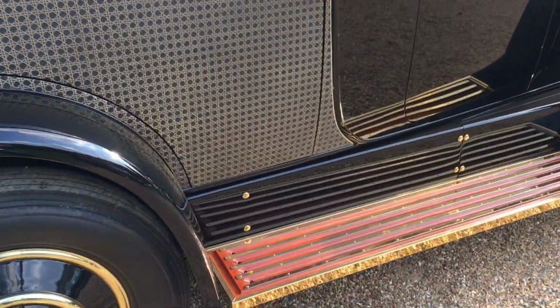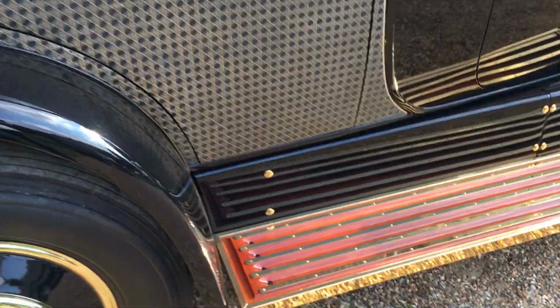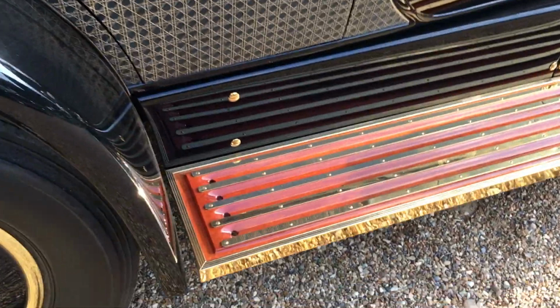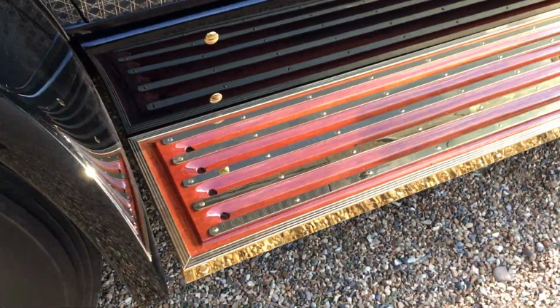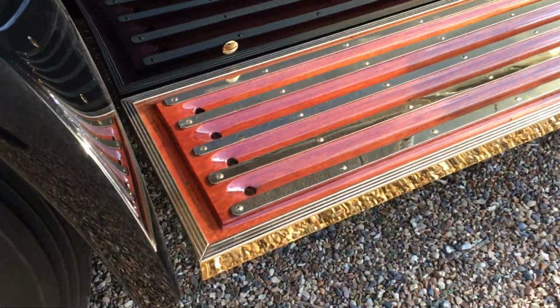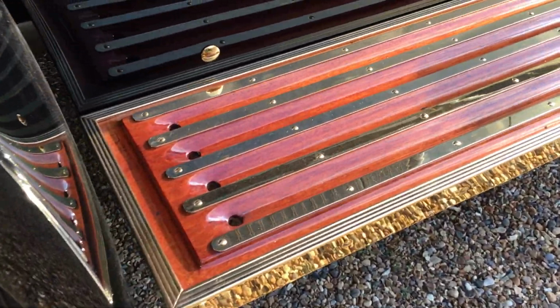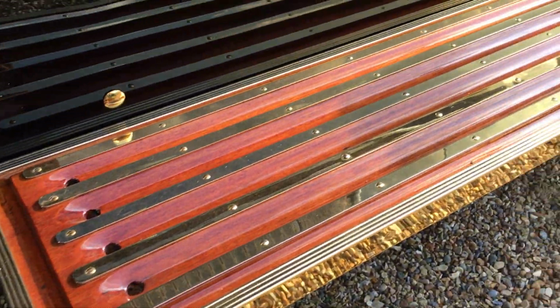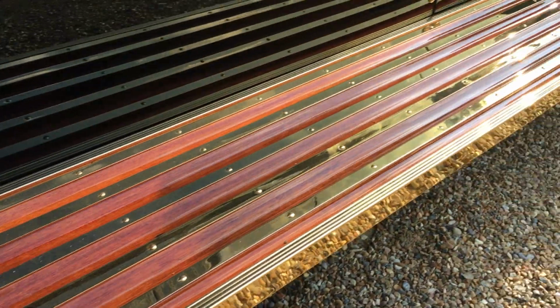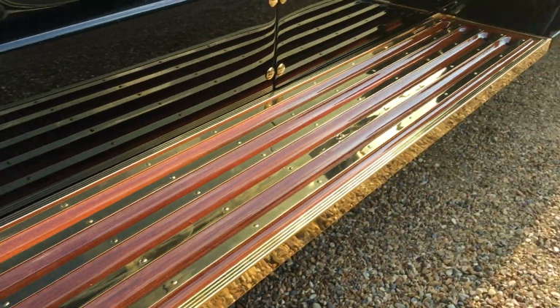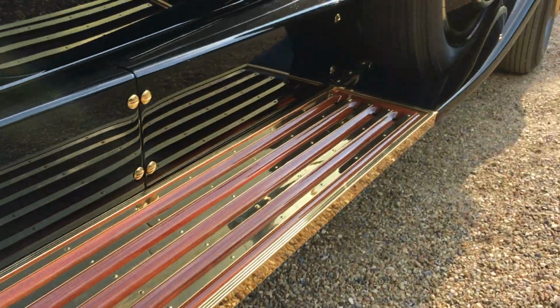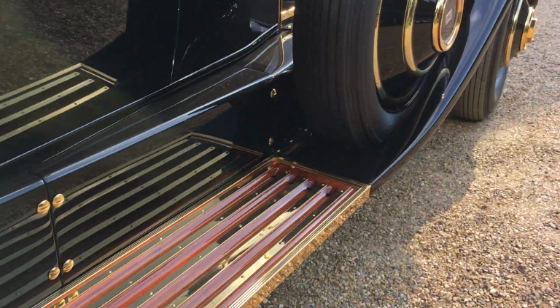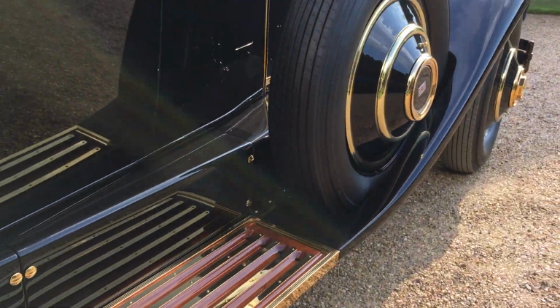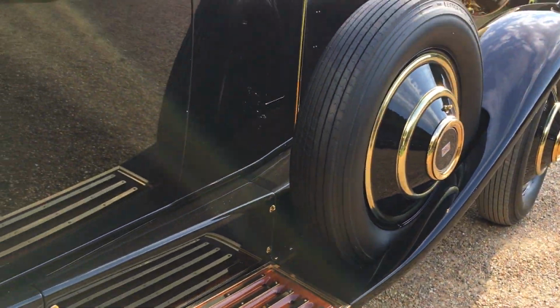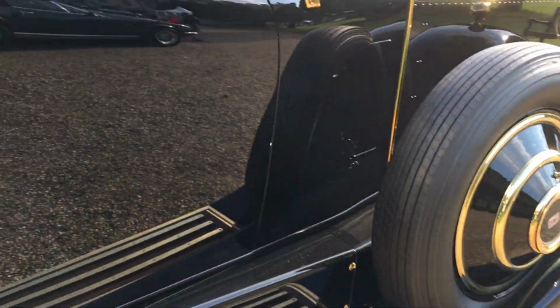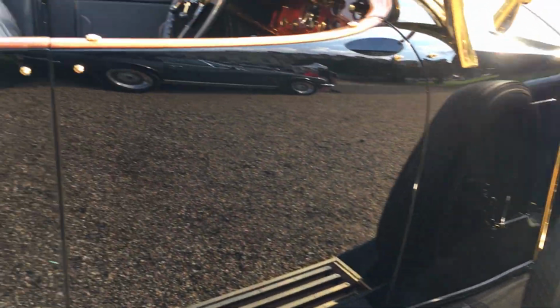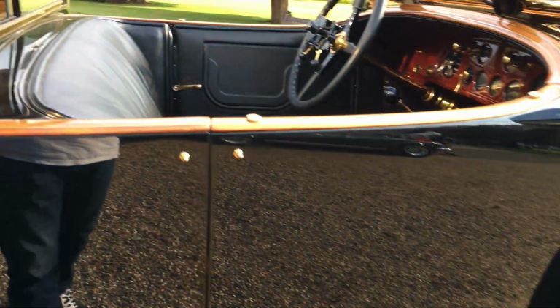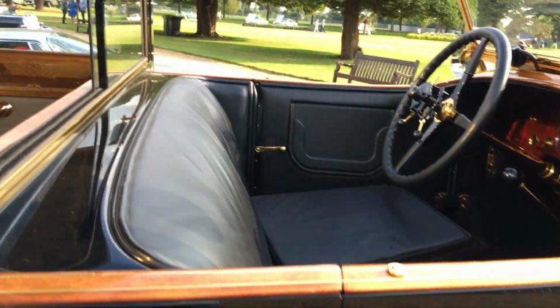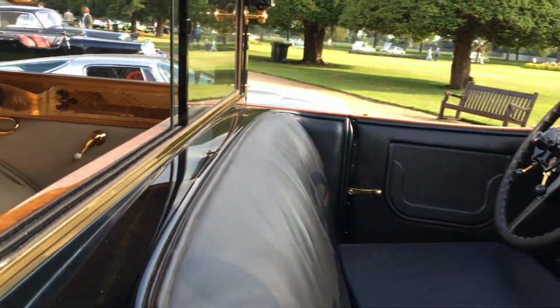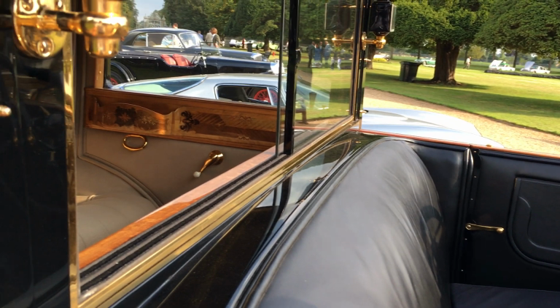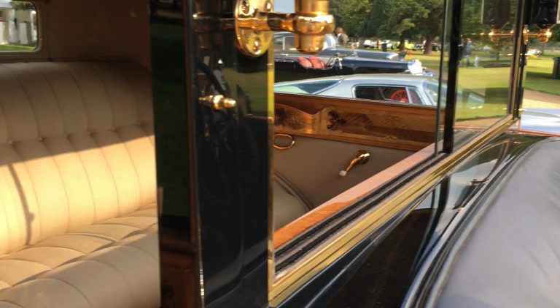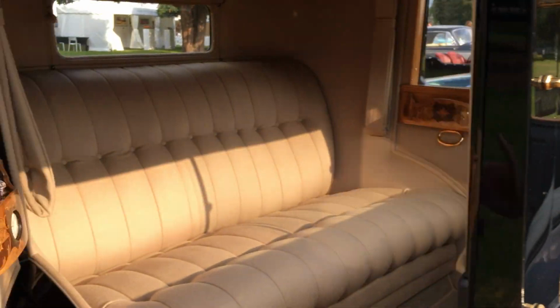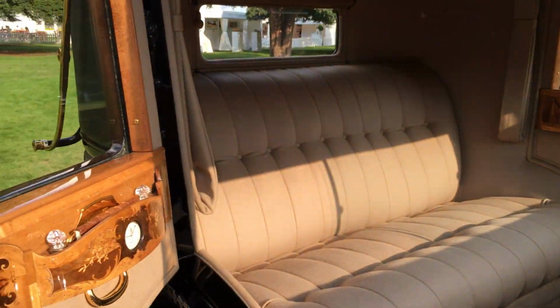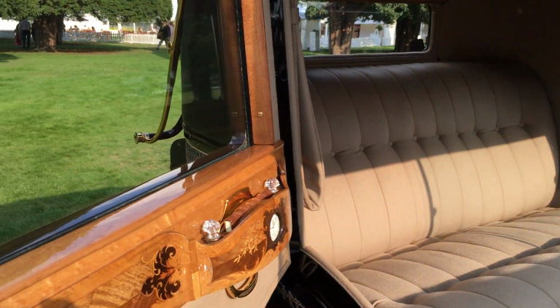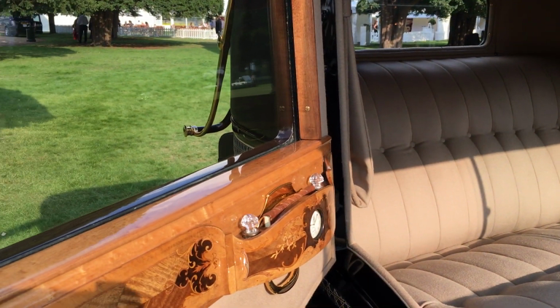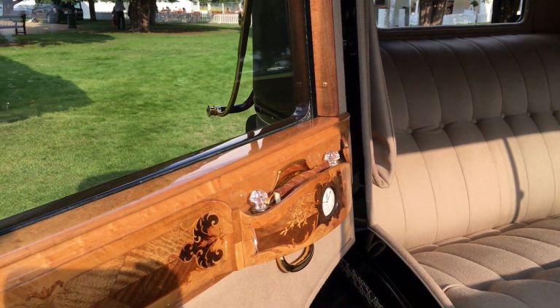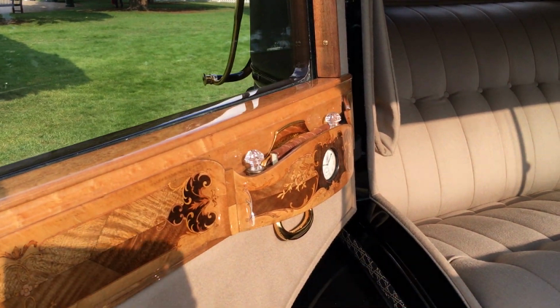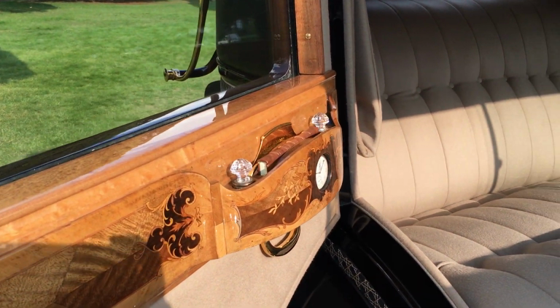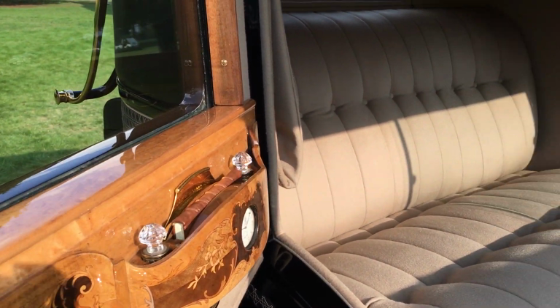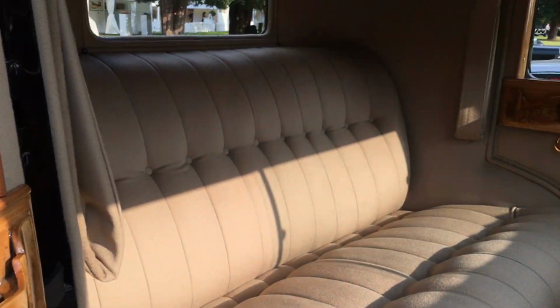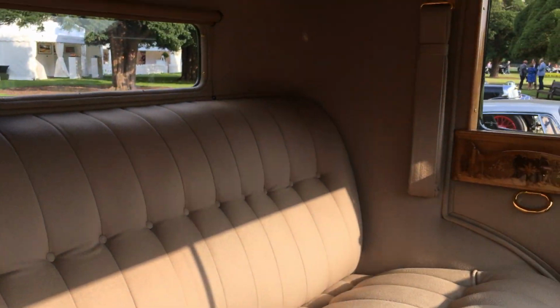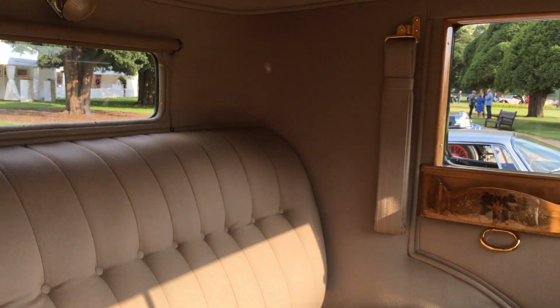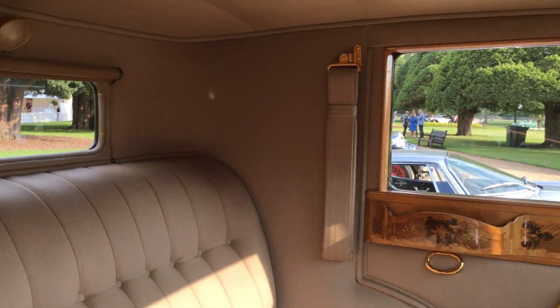Just amazing. Look at those runners — beautiful. Look at the intricate detail here. It's lovely, look here.